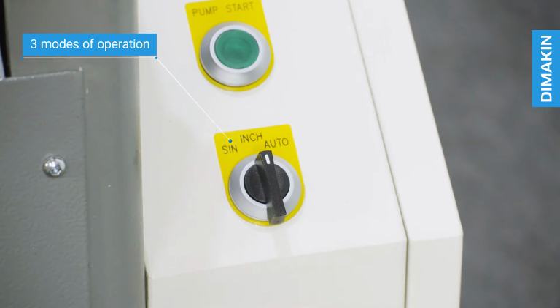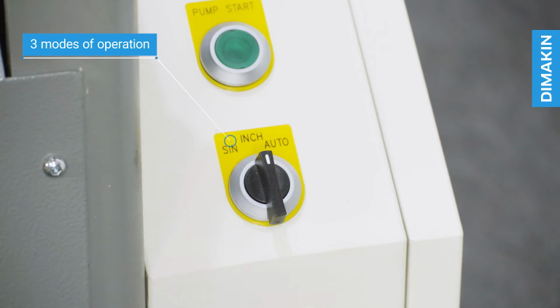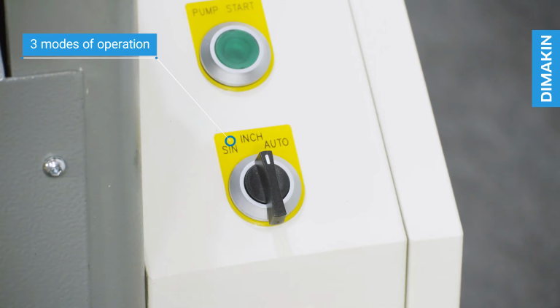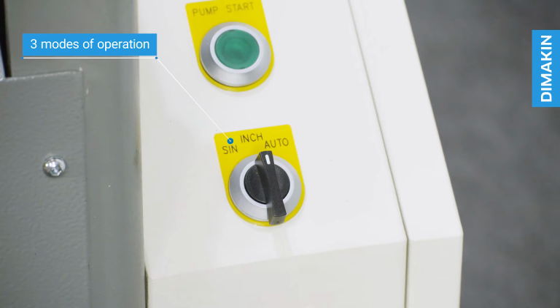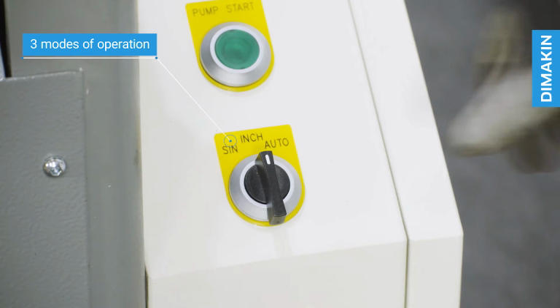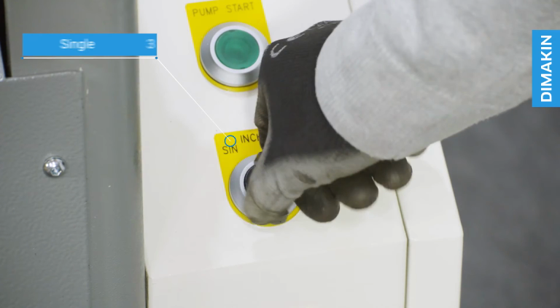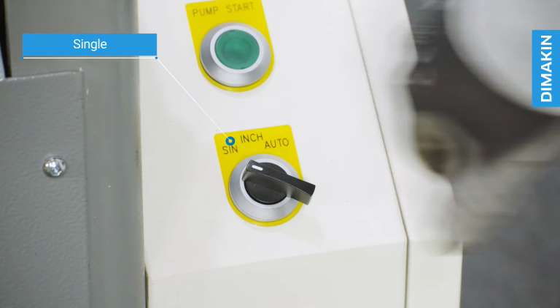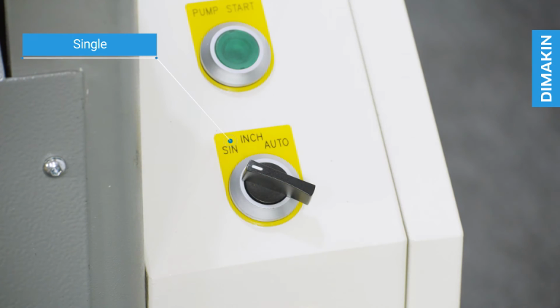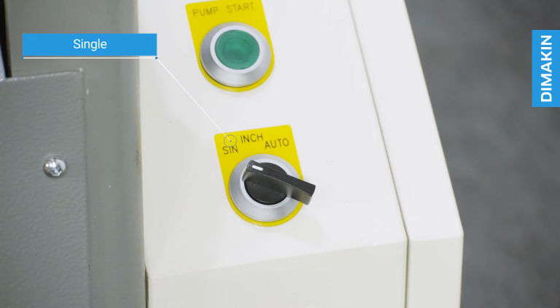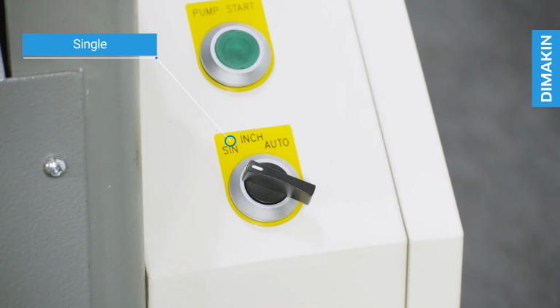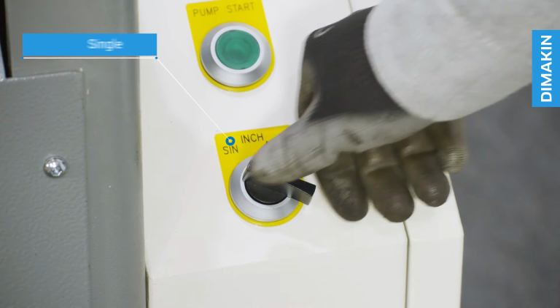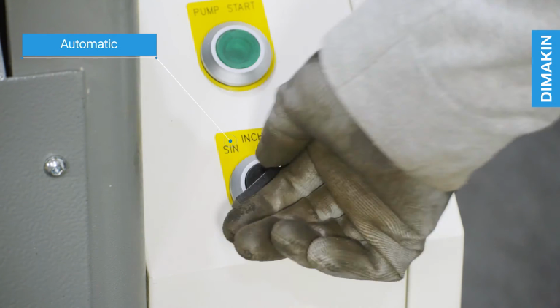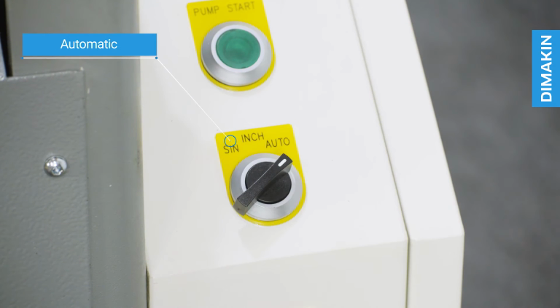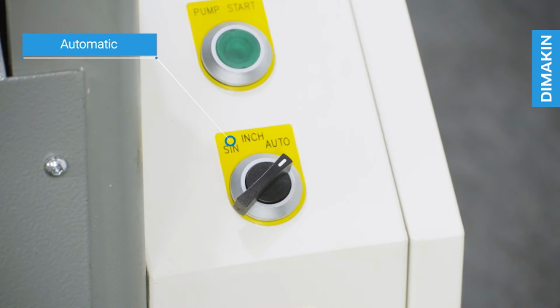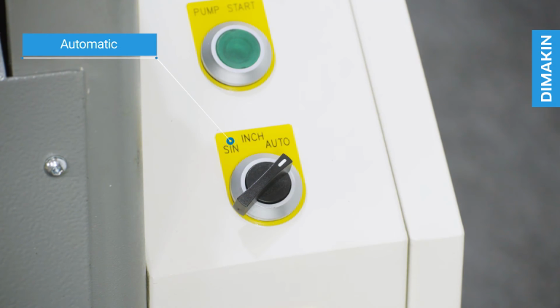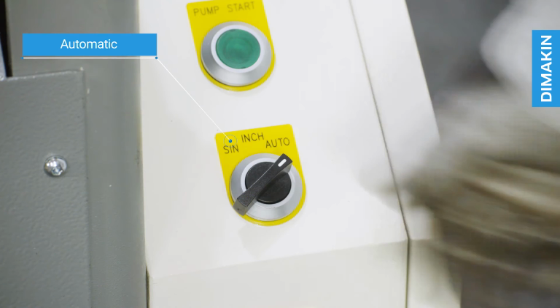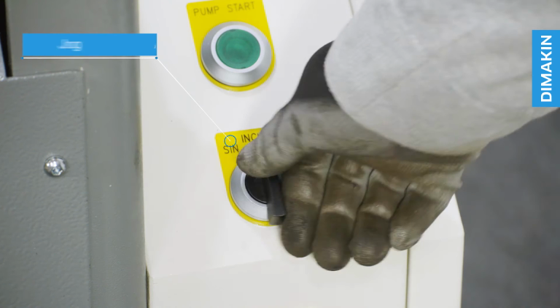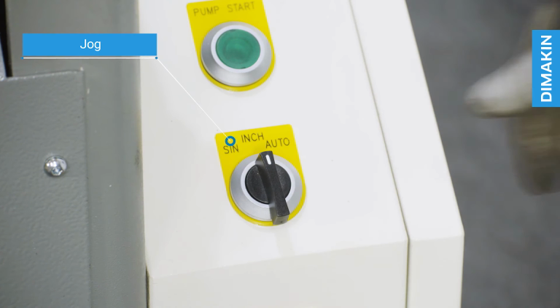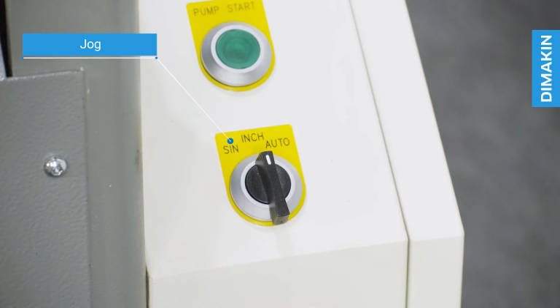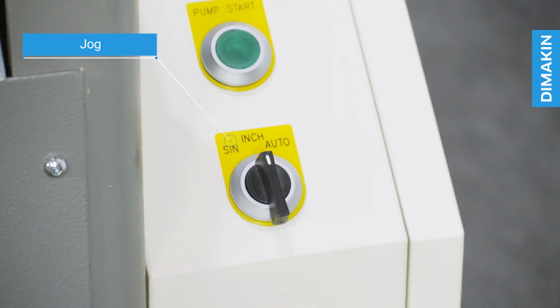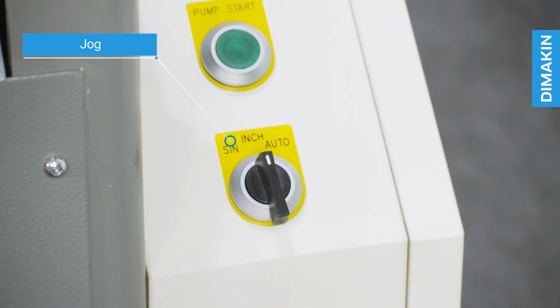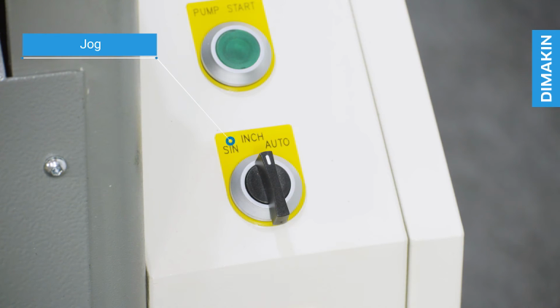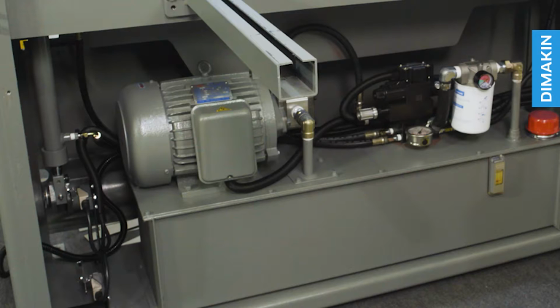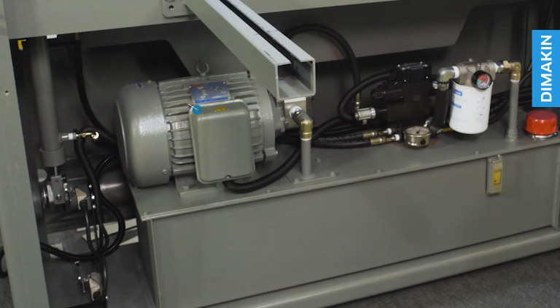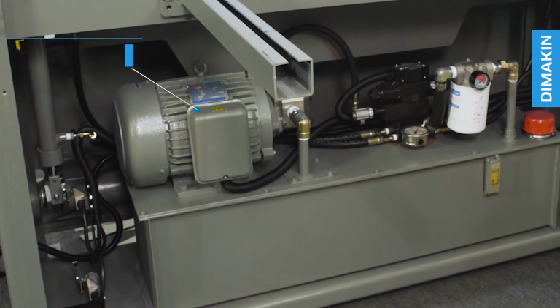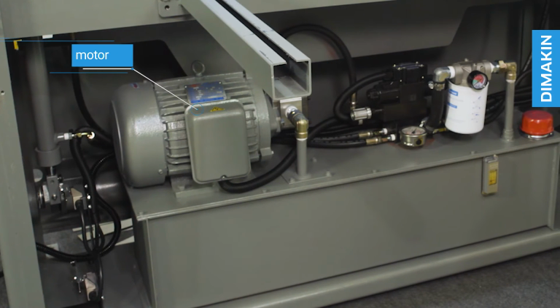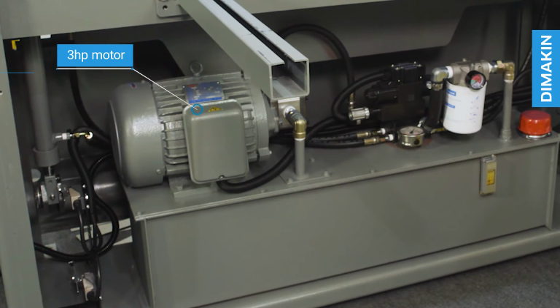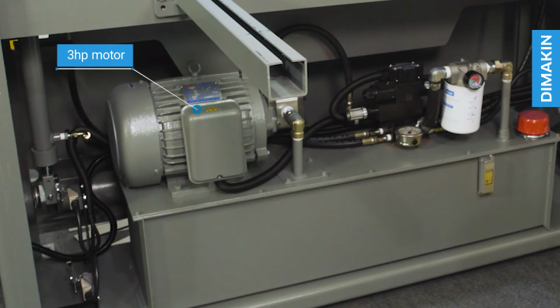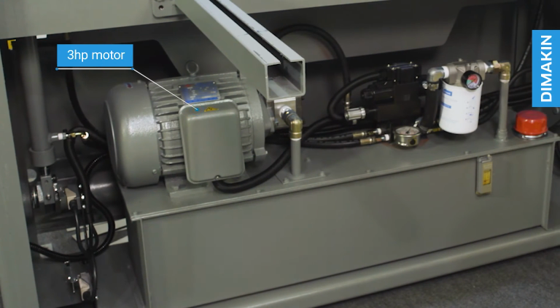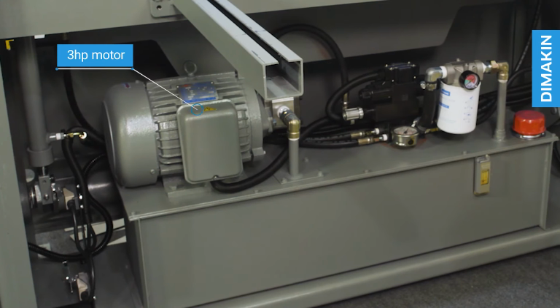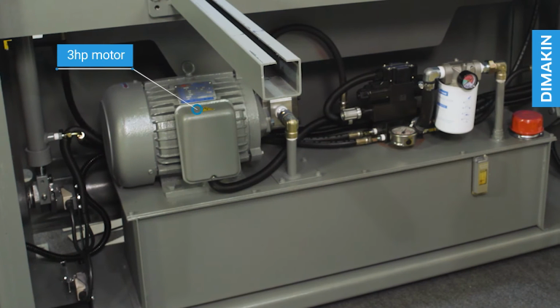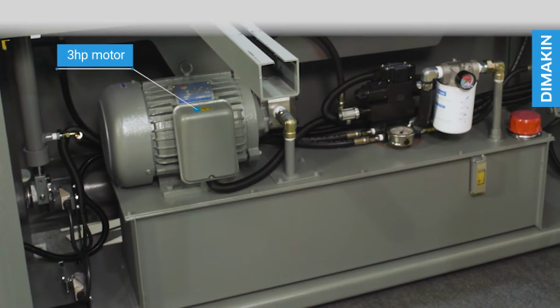The HS1320 has three modes available, allowing the operator to select between single, auto, and jog operation. The machine is hydraulically powered with a 3 hp motor.